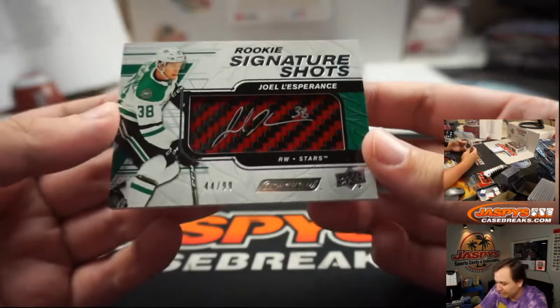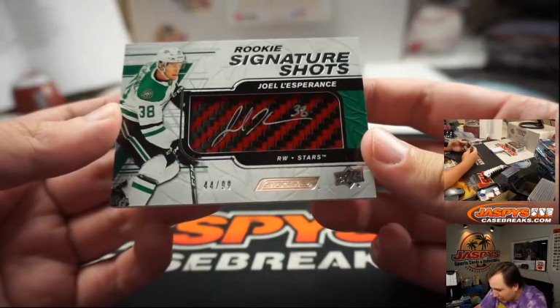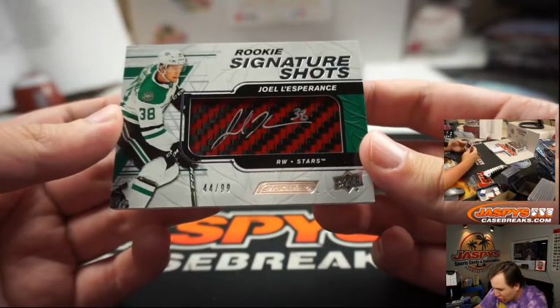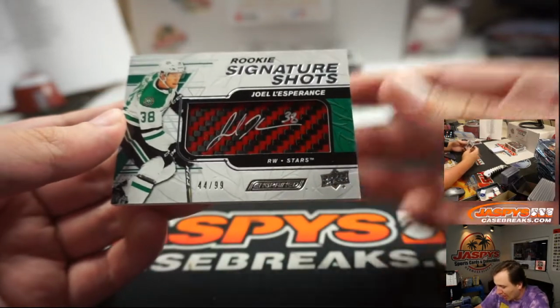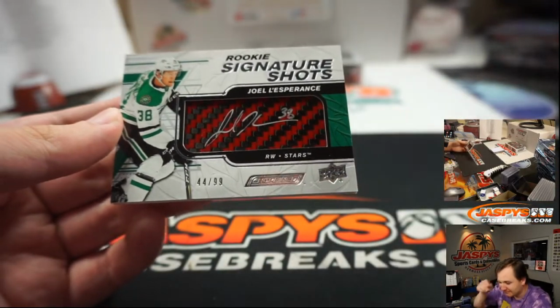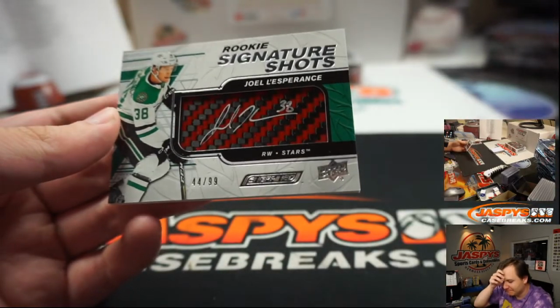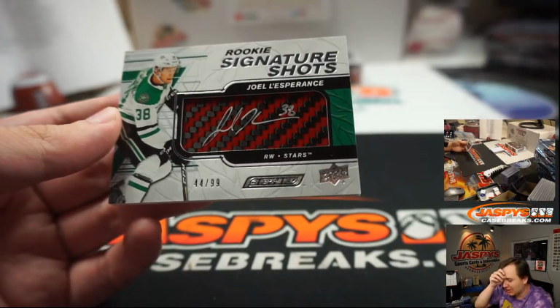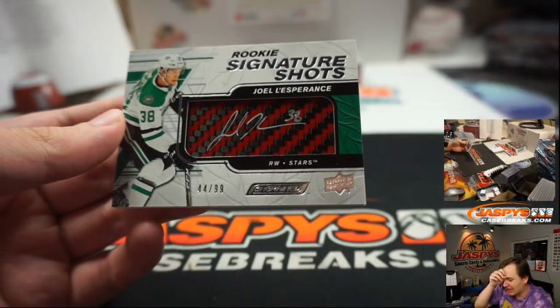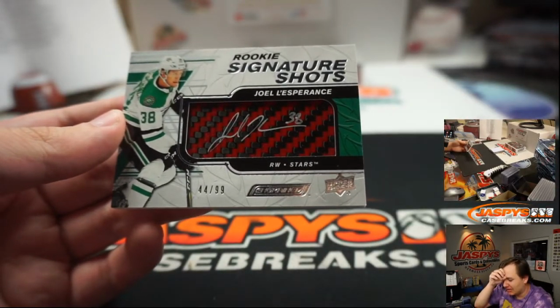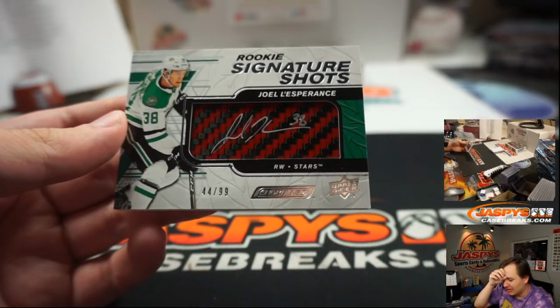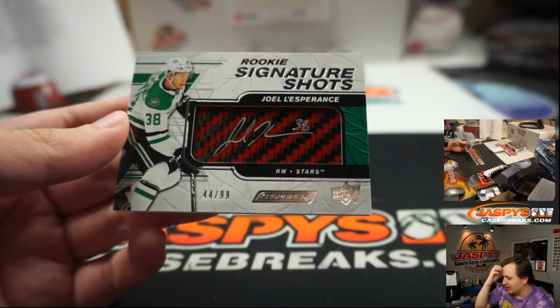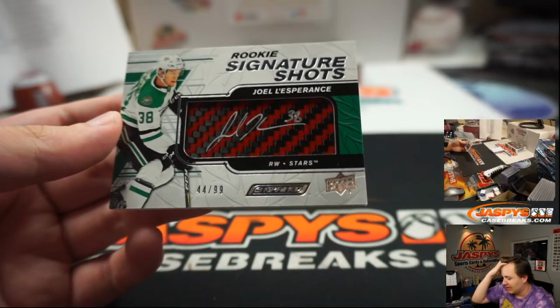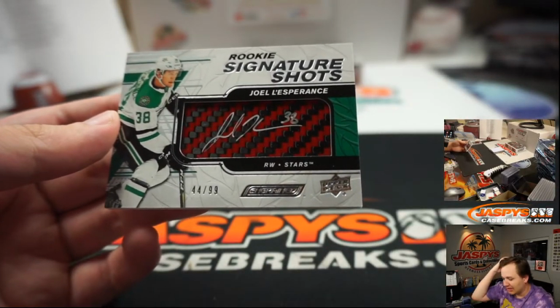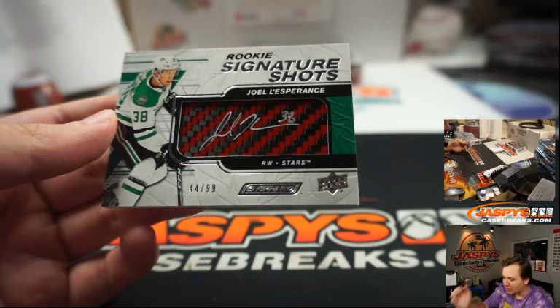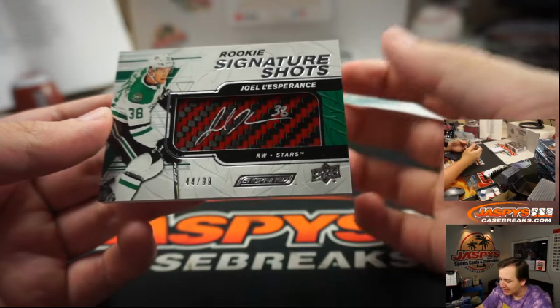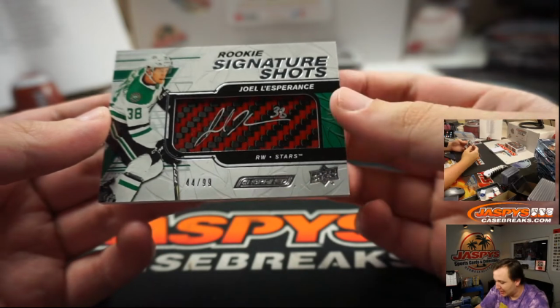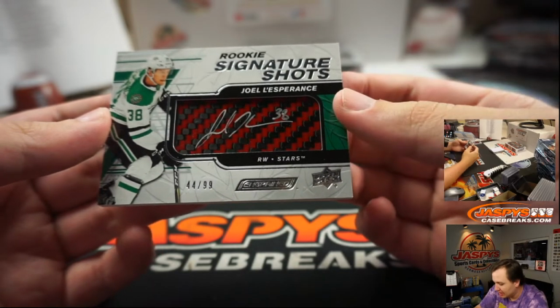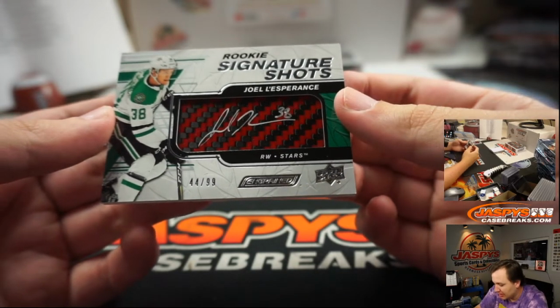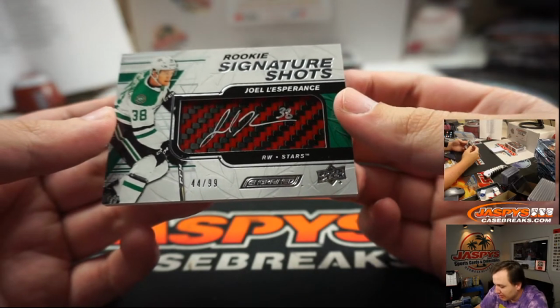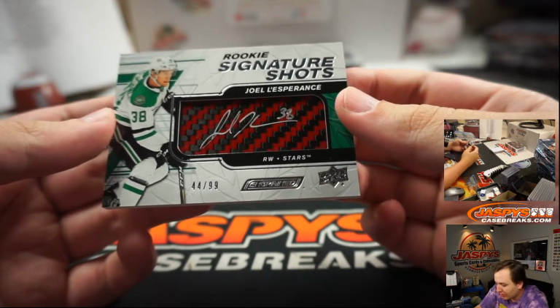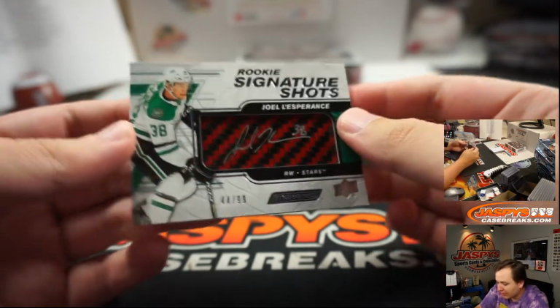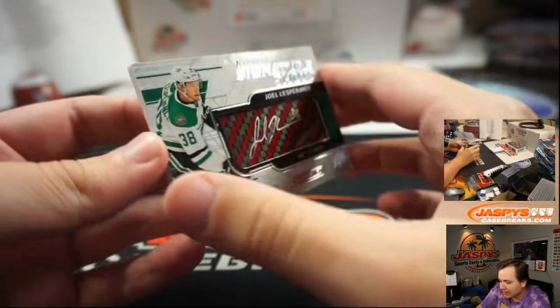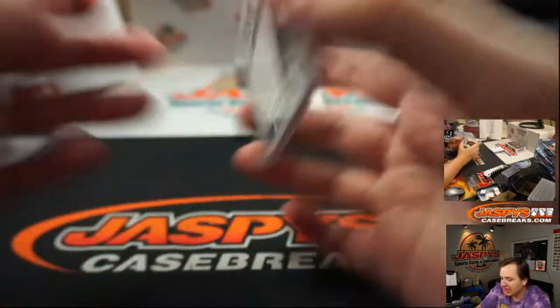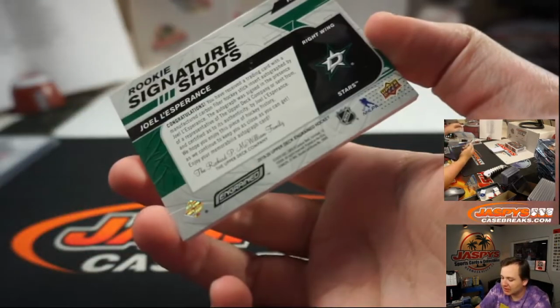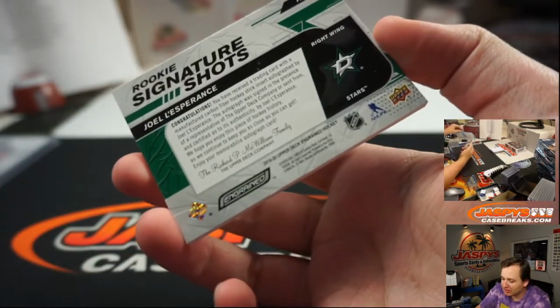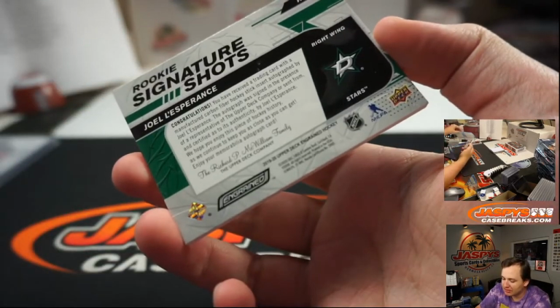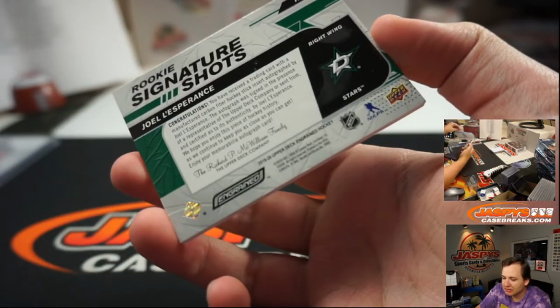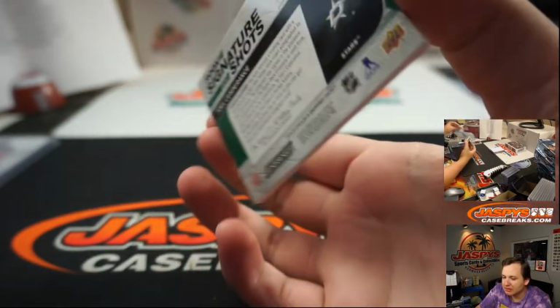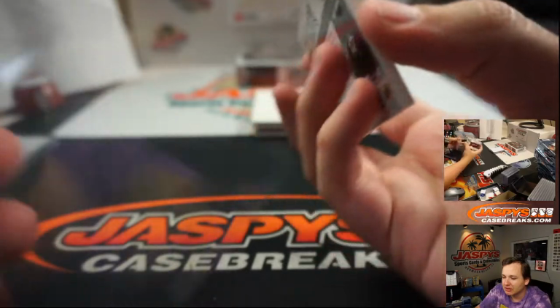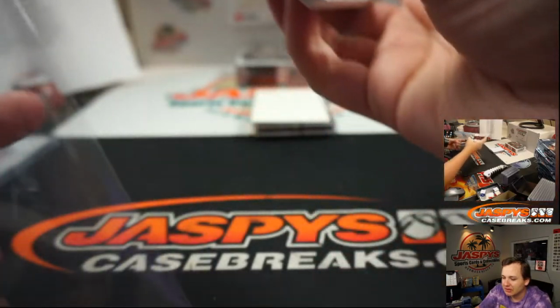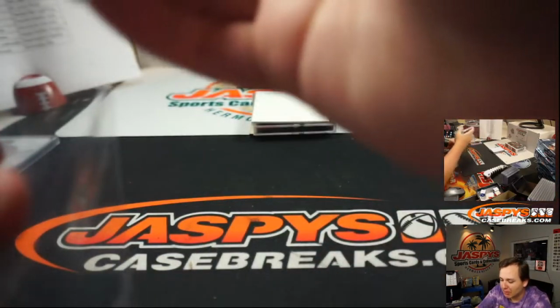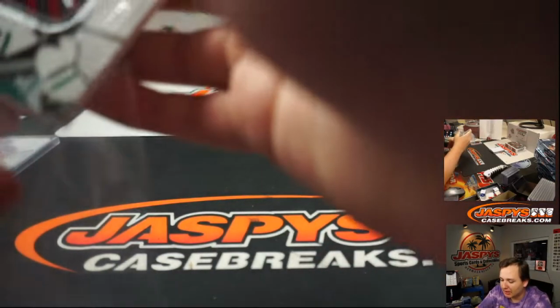We got a Joel — I might try it — L'Esperance, 44 of 99, for the Dallas Stars. That's Mark L.